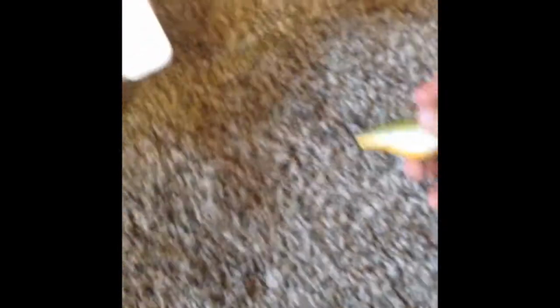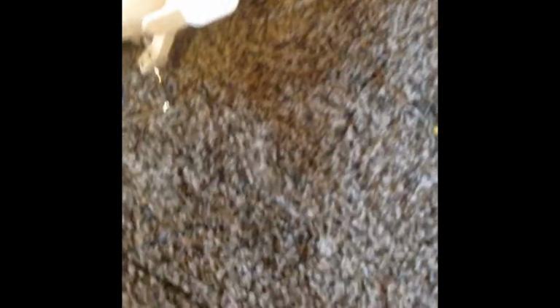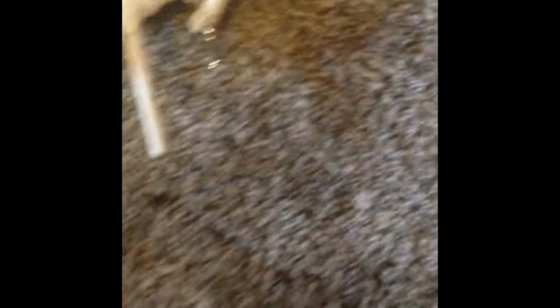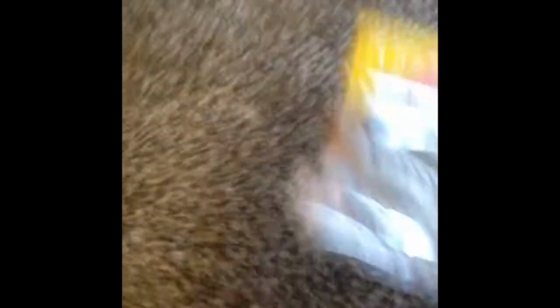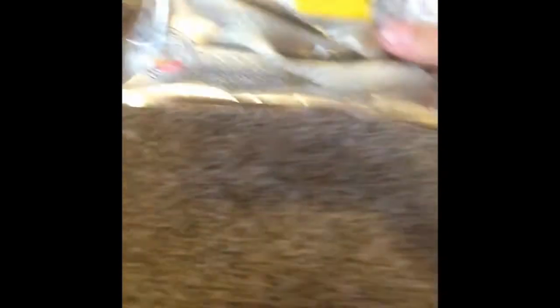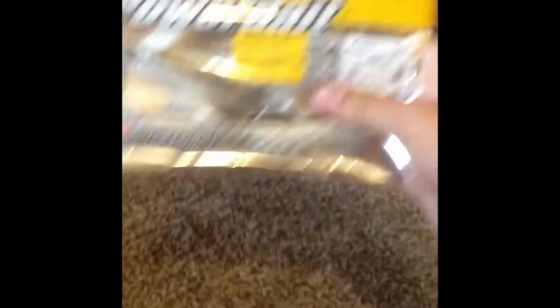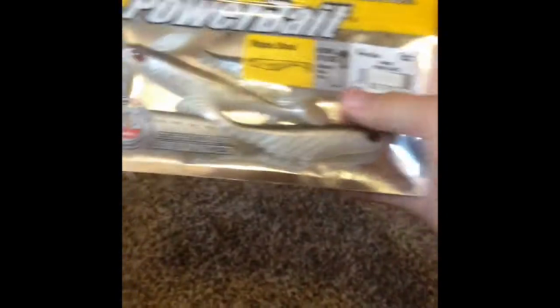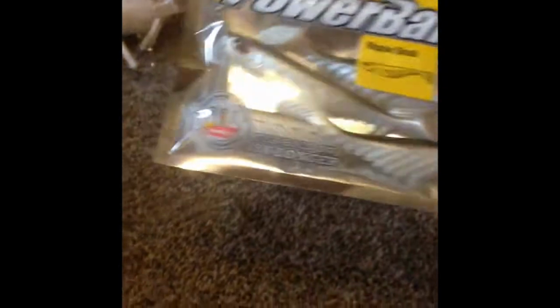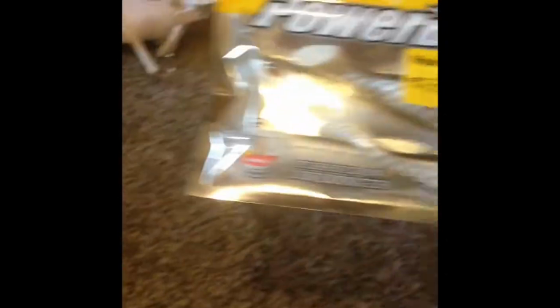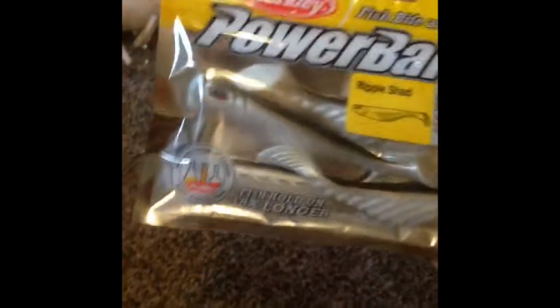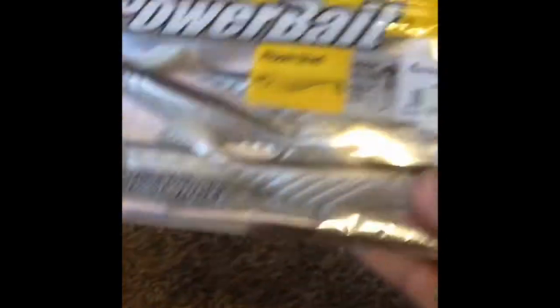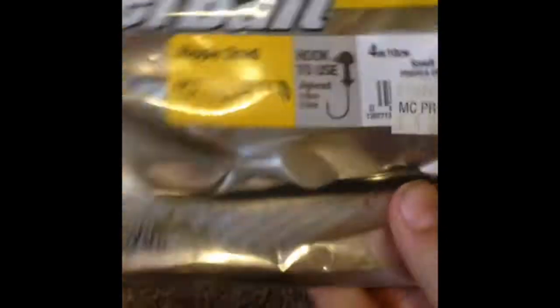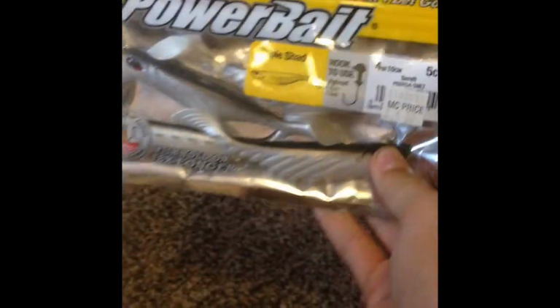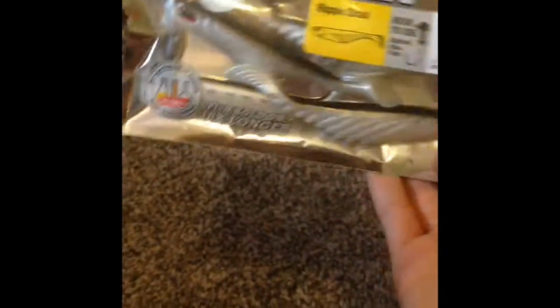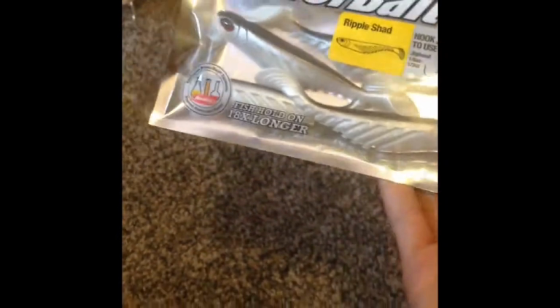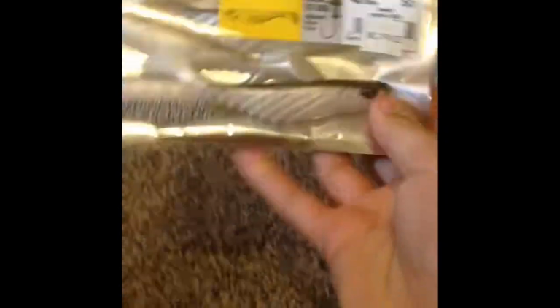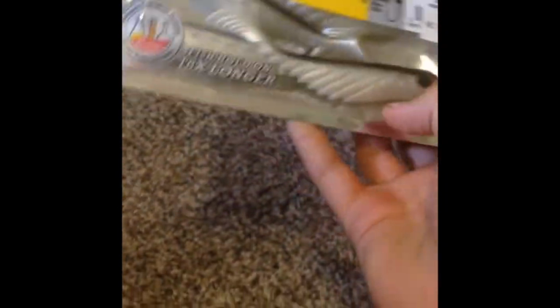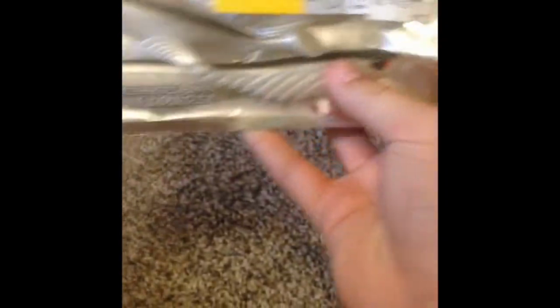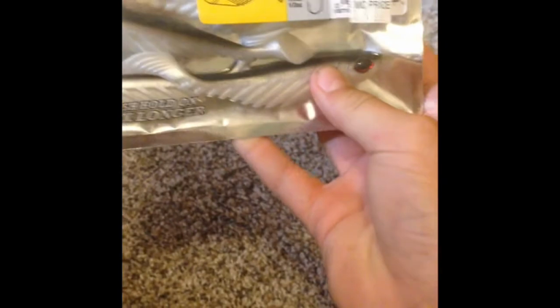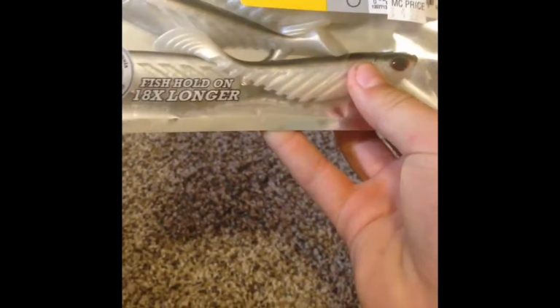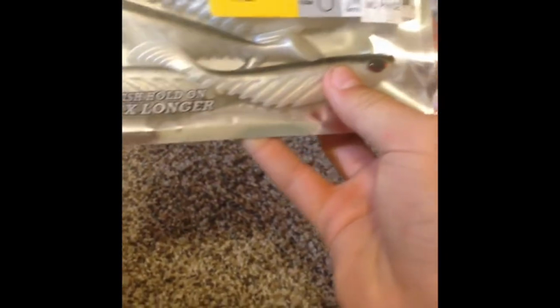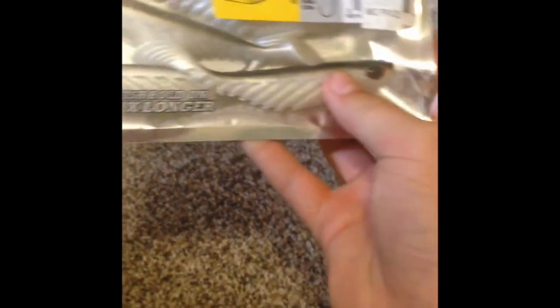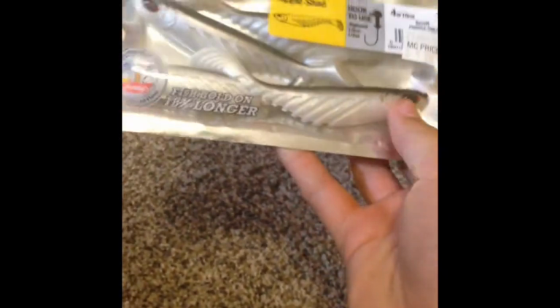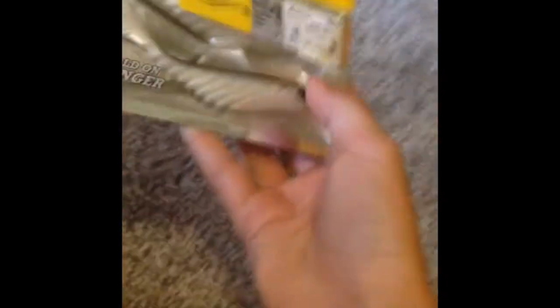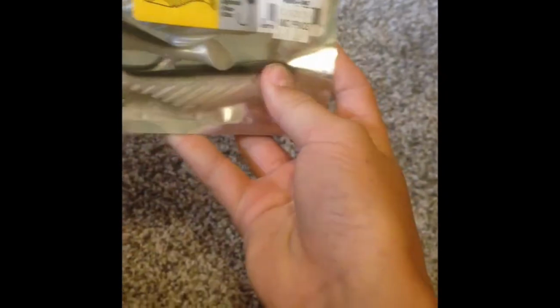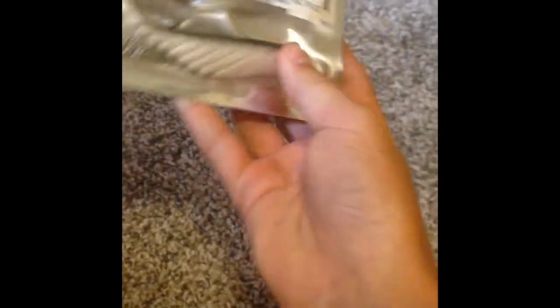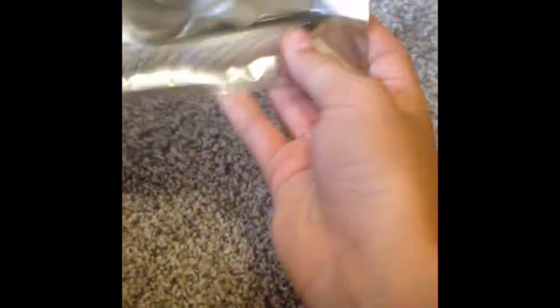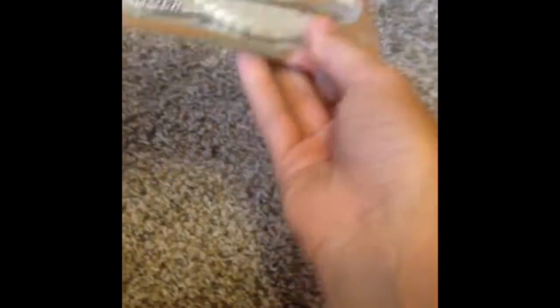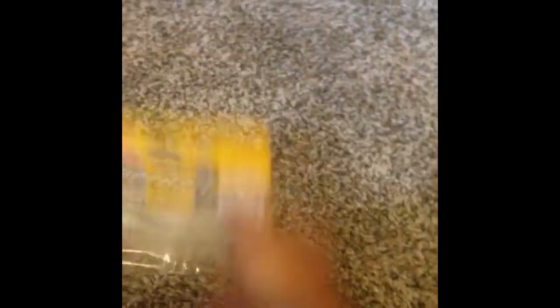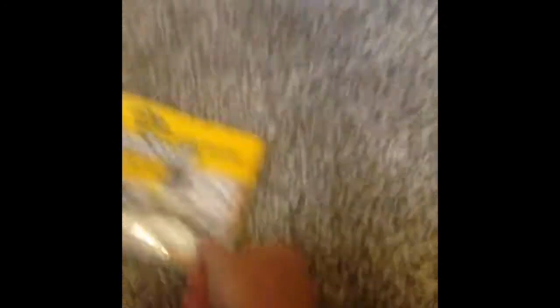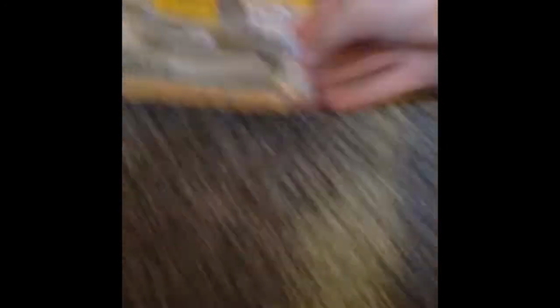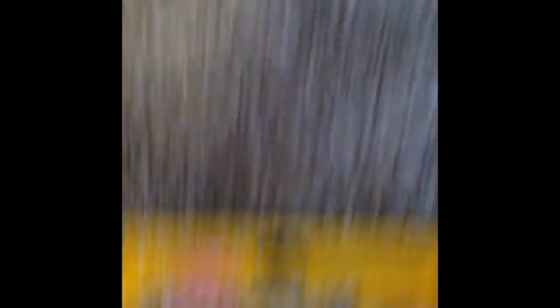Then we have this Powerbait — they're kind of like a fake minnow.